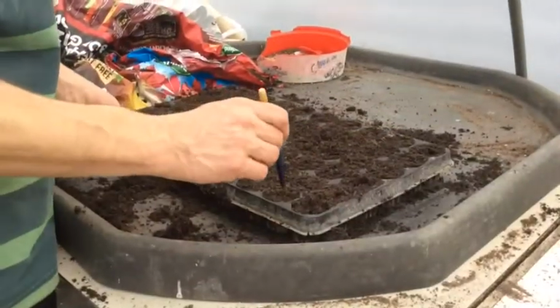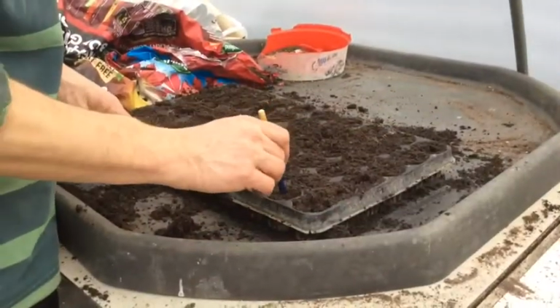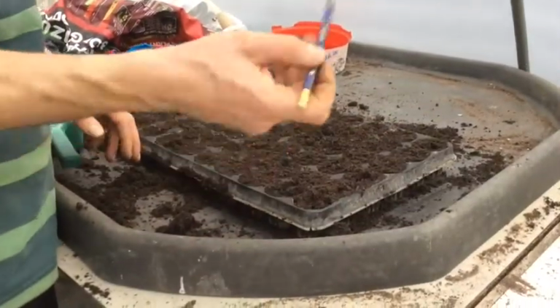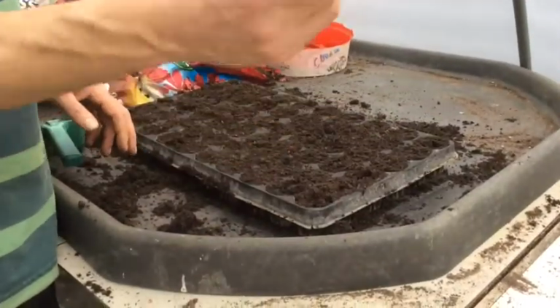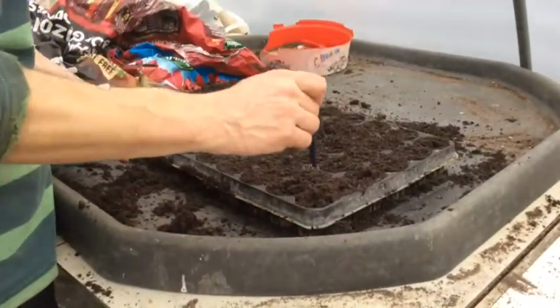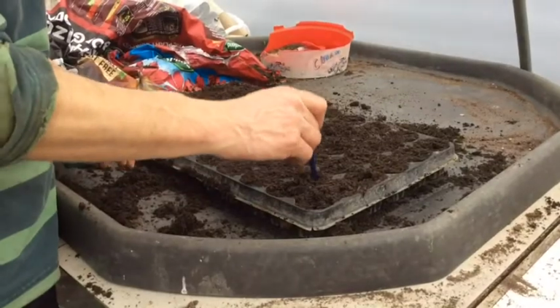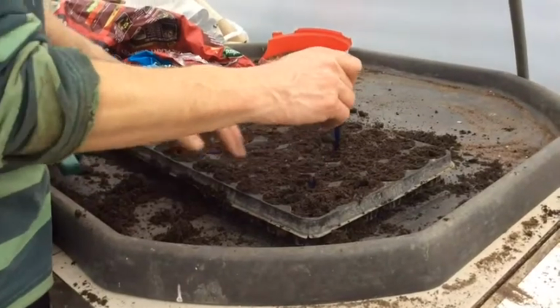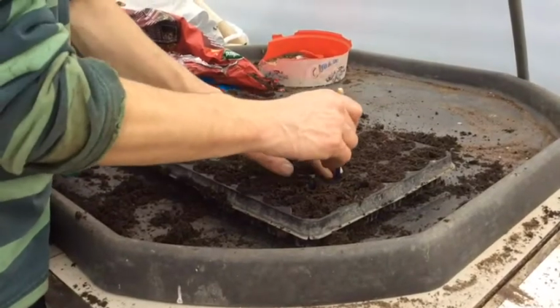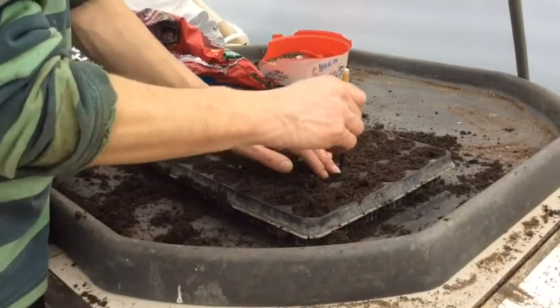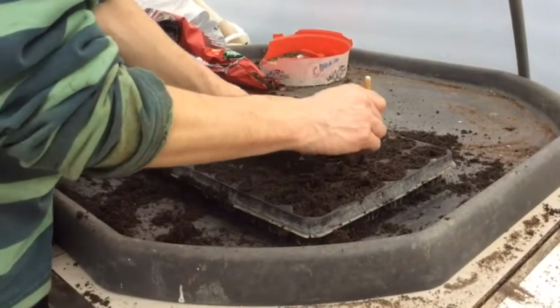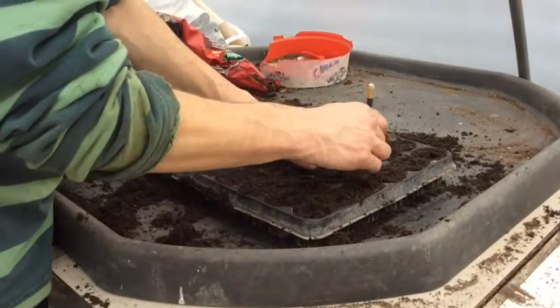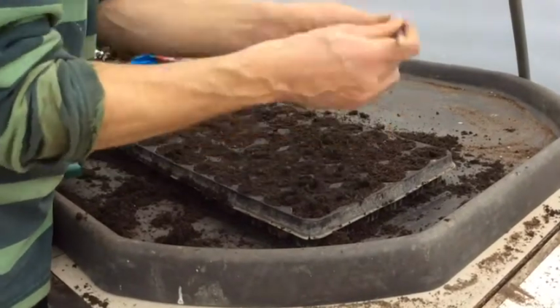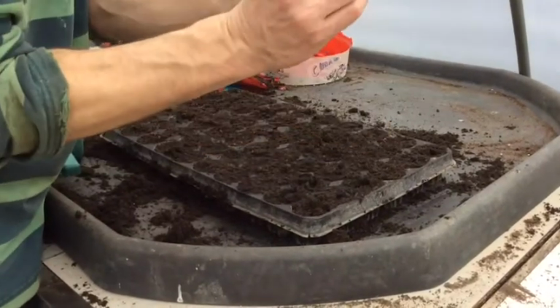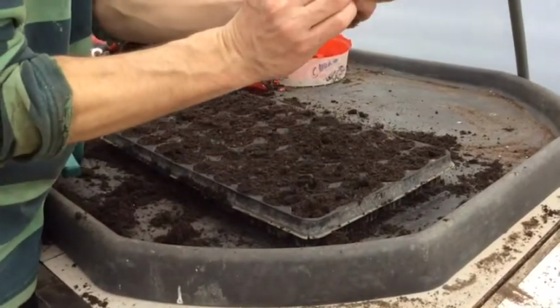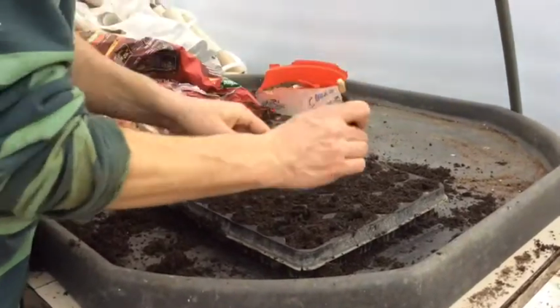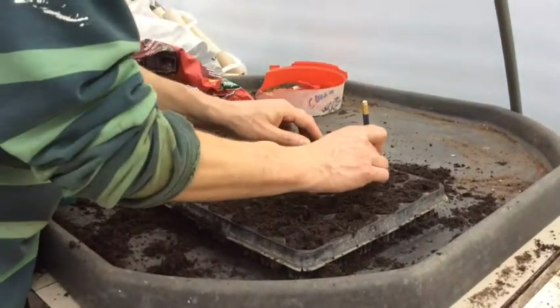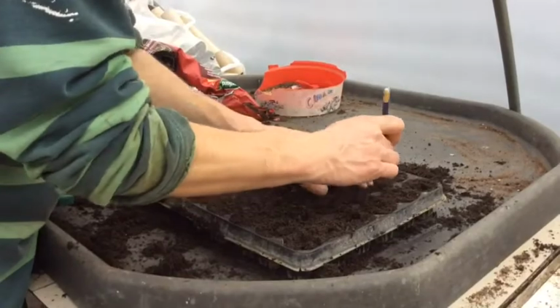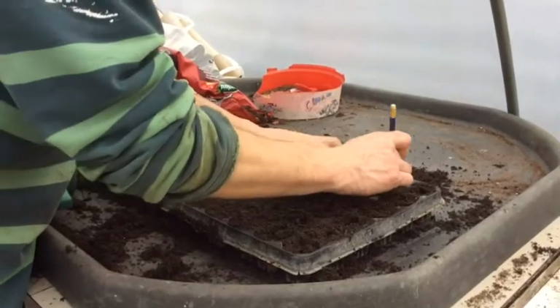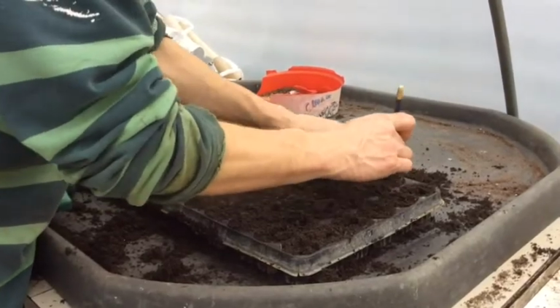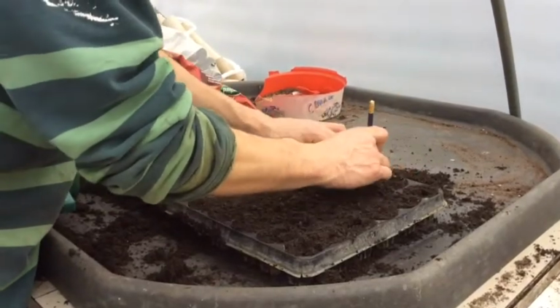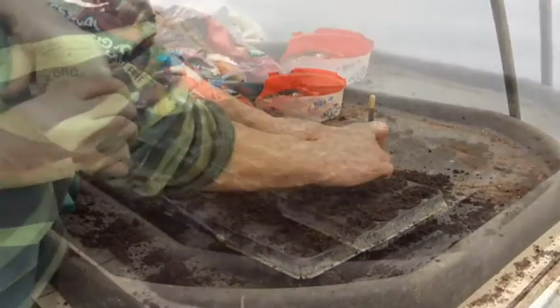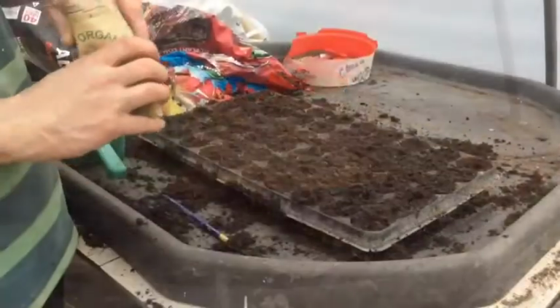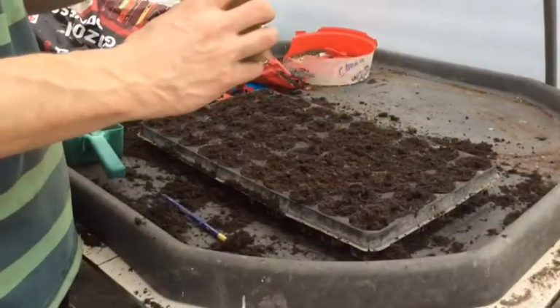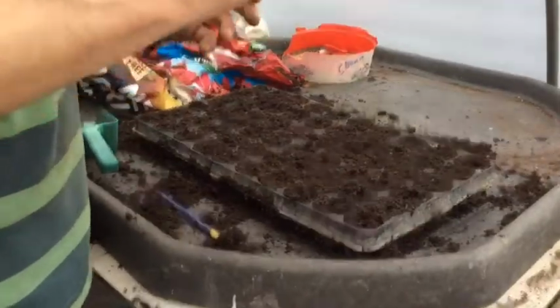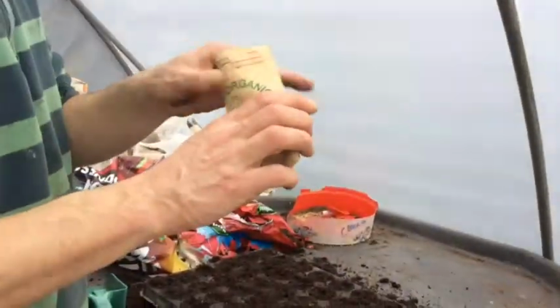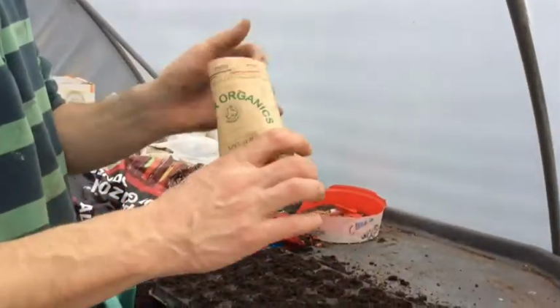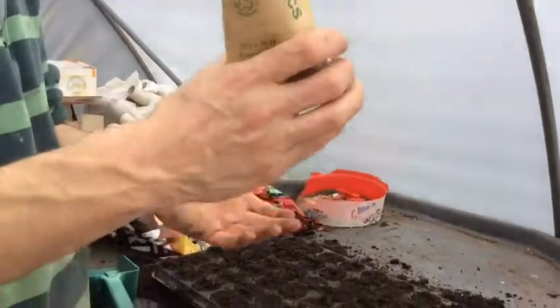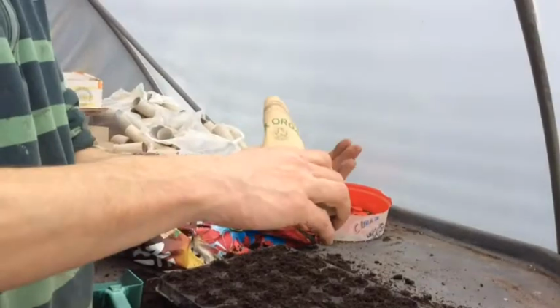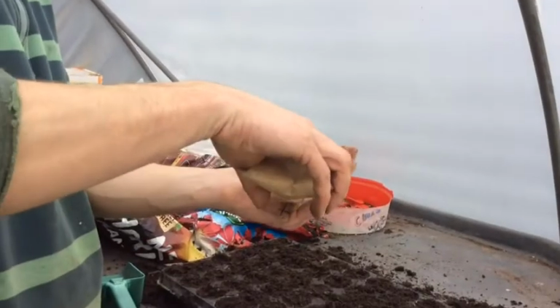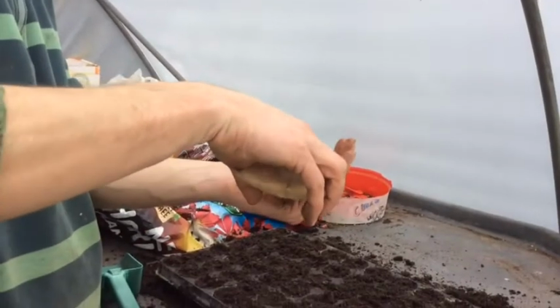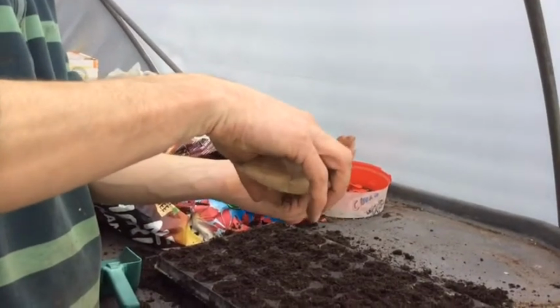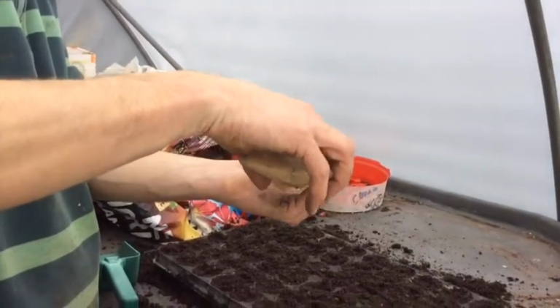Next, take a small instrument like a pencil and dib a little hole in each one — not too deep, about as deep as the pencil is, about a centimetre or so deep. That's where you're going to put your seed in in a minute. Then take your seeds, keep them dry, don't even get them wet, and pour a few onto your hand.